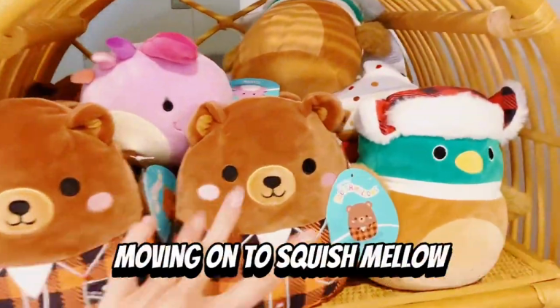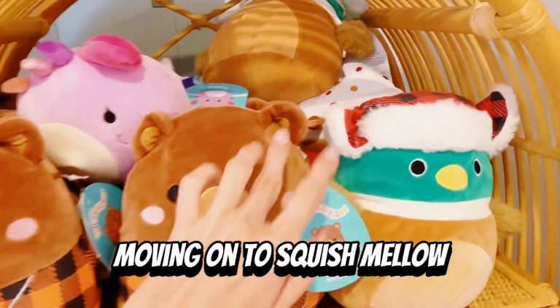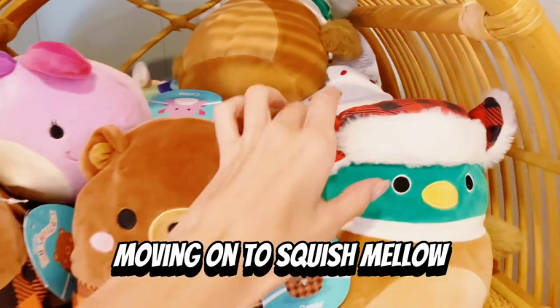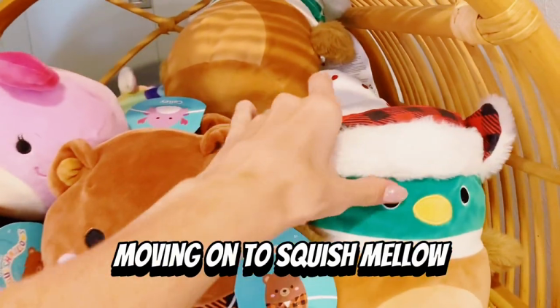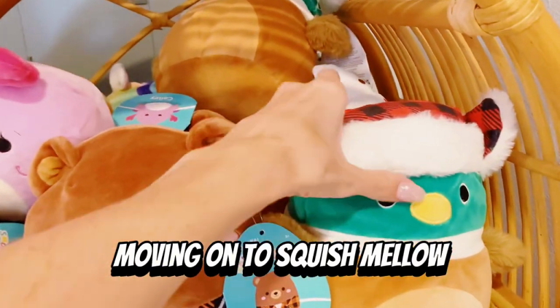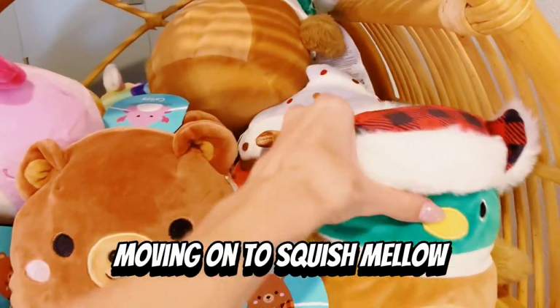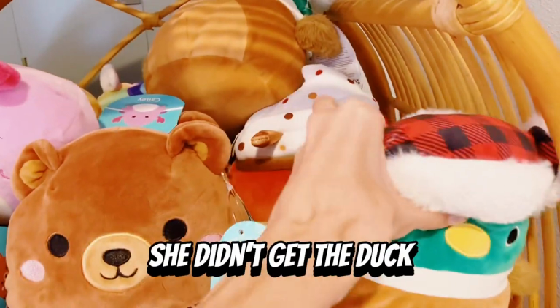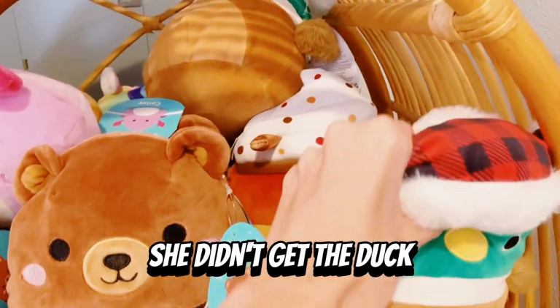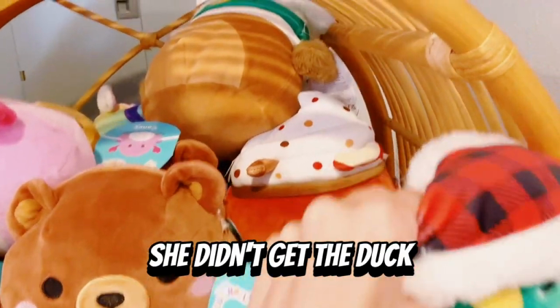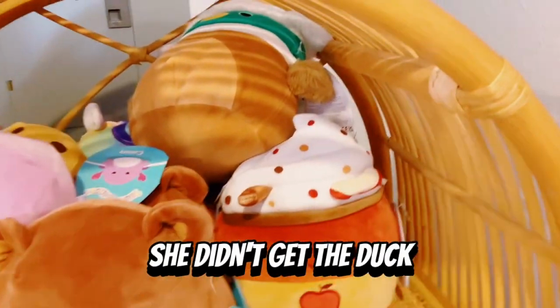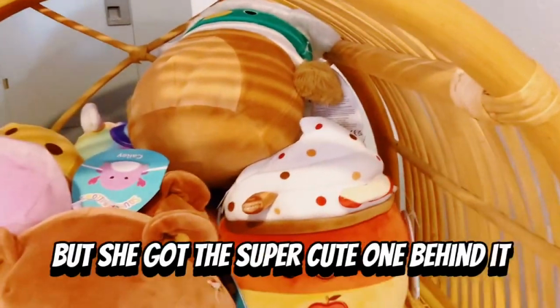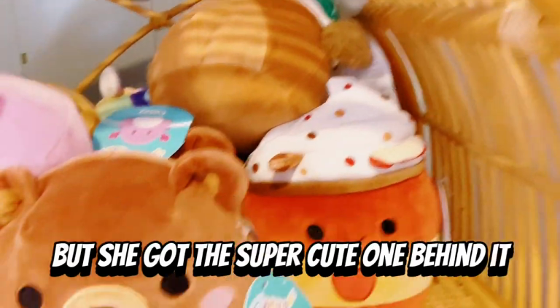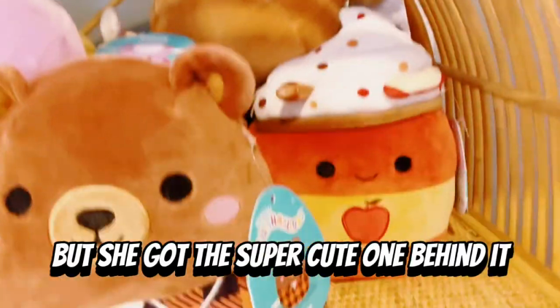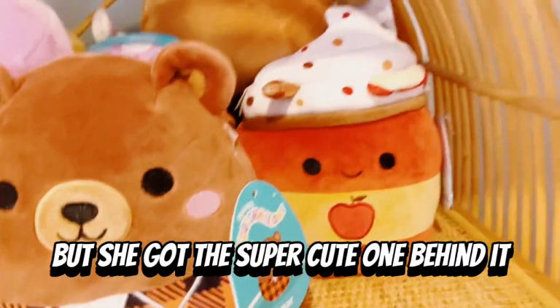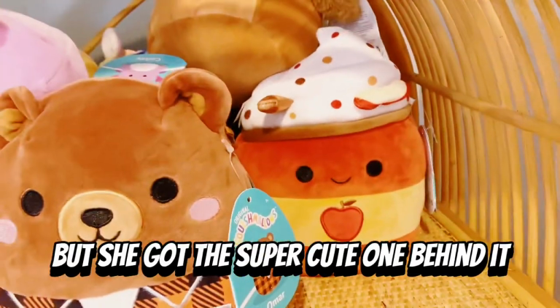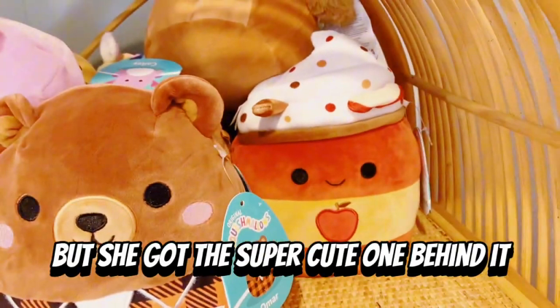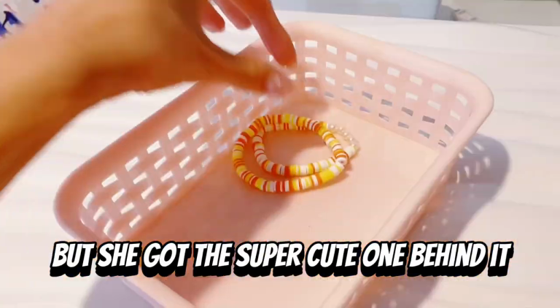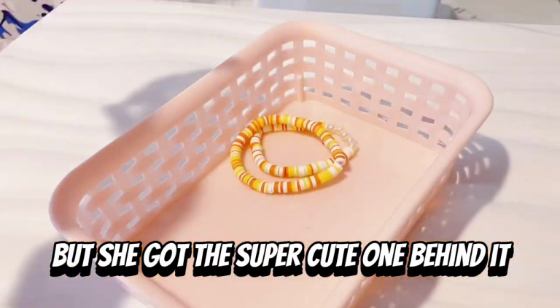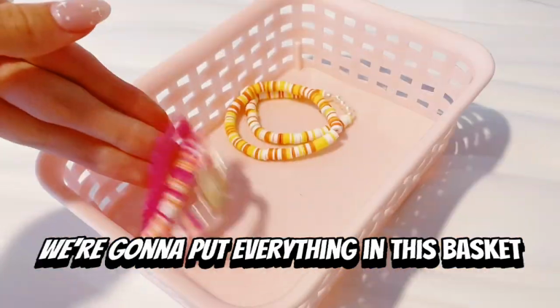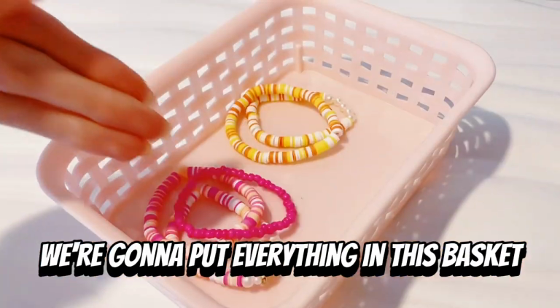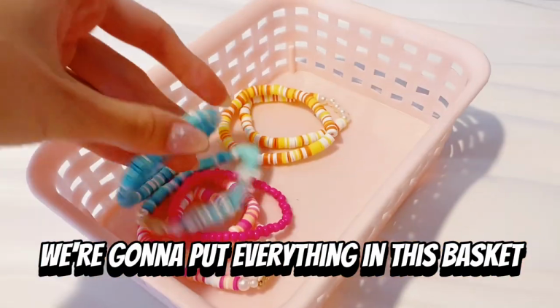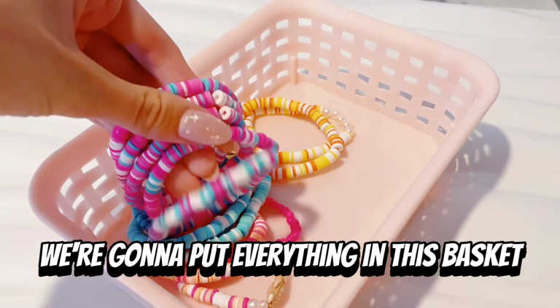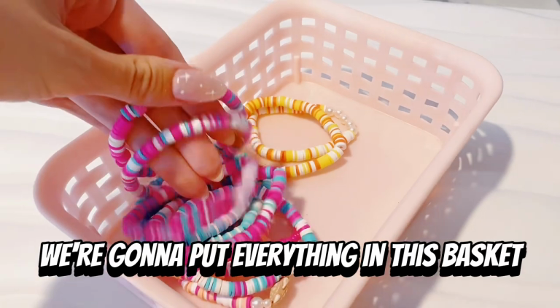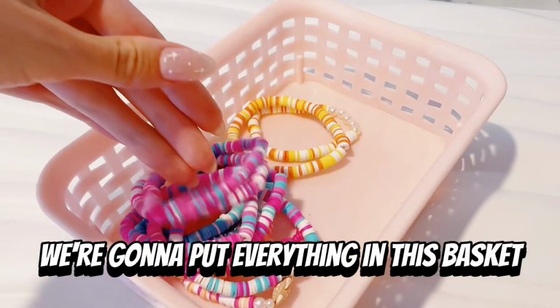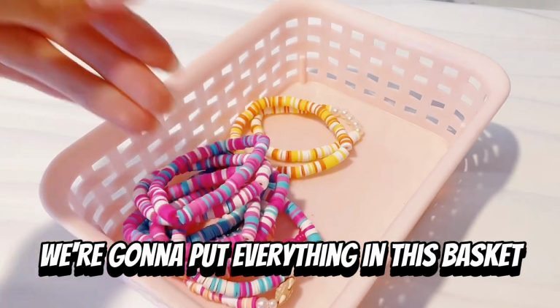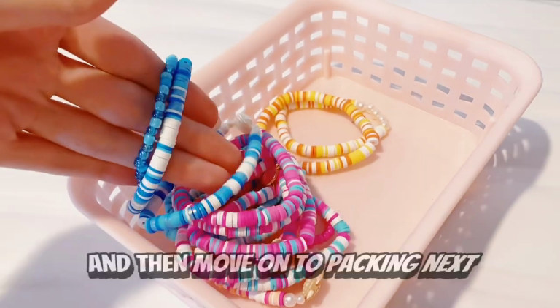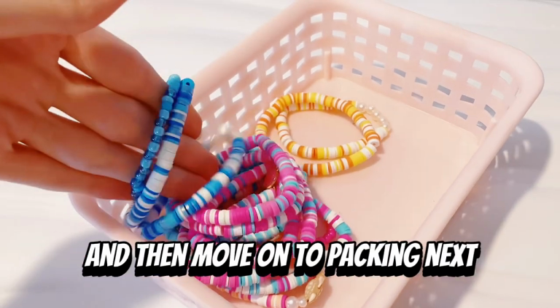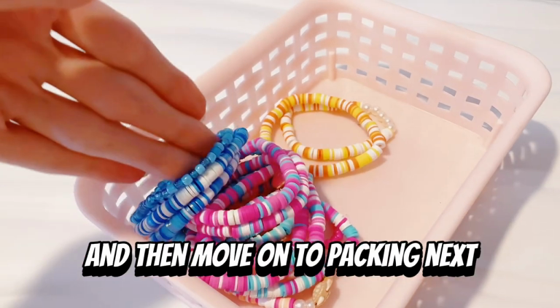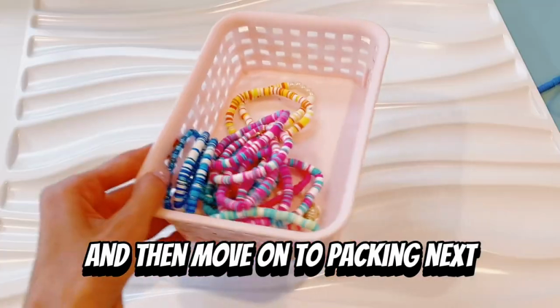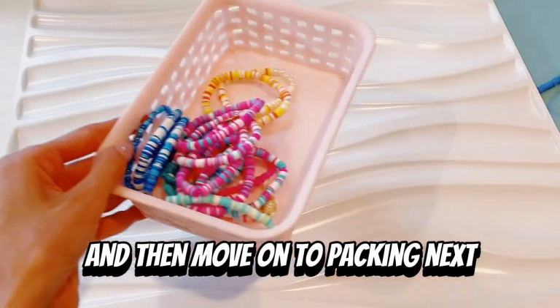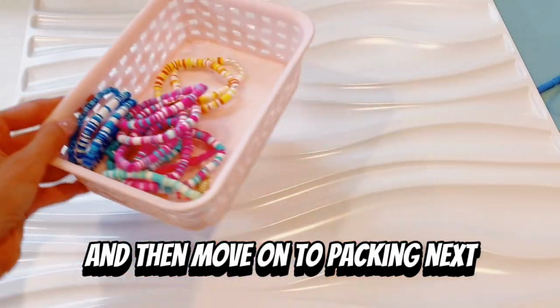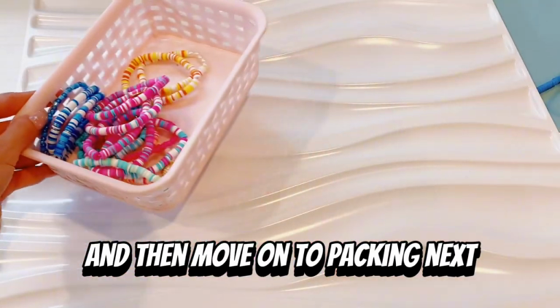Moving on to Squishmallow — she didn't get this one, but she got this super cute one behind it. We're going to put everything in this basket and then move on to packing.